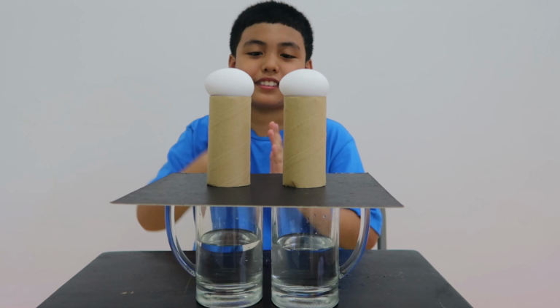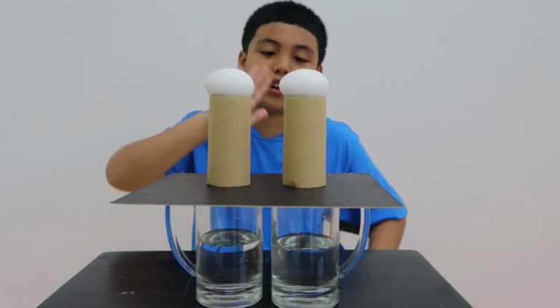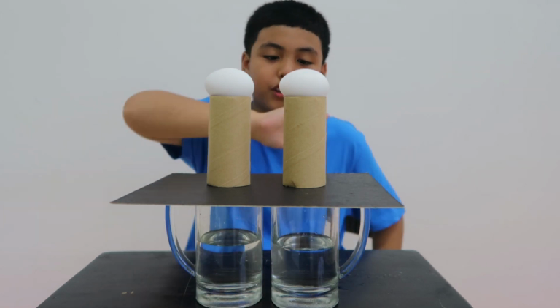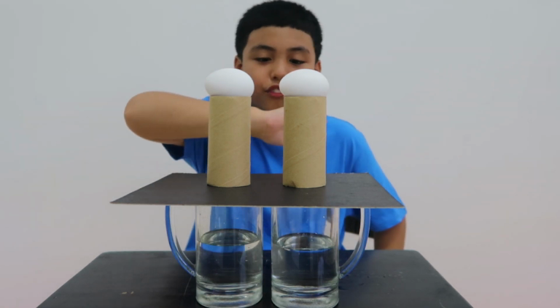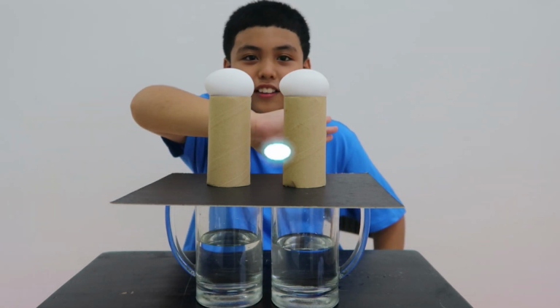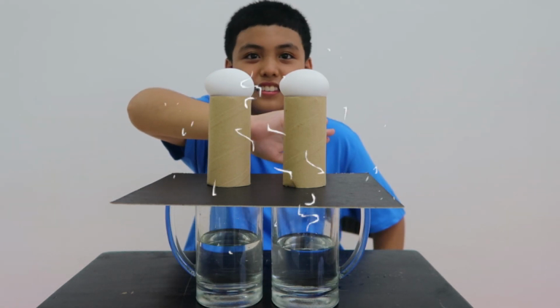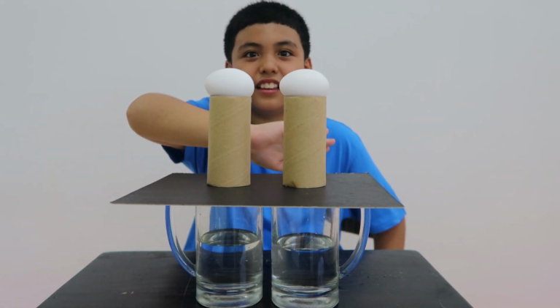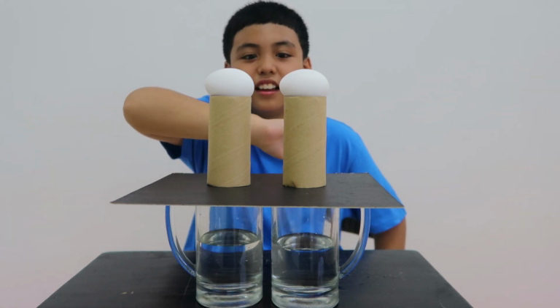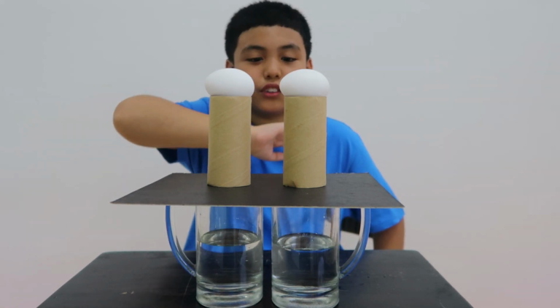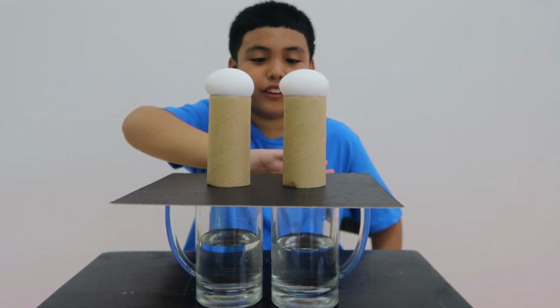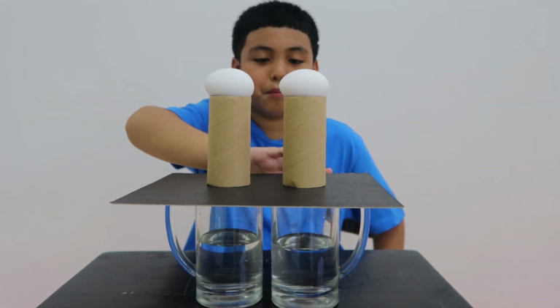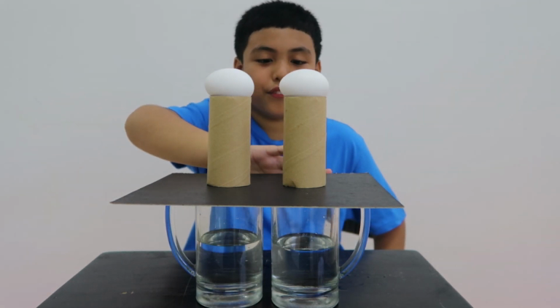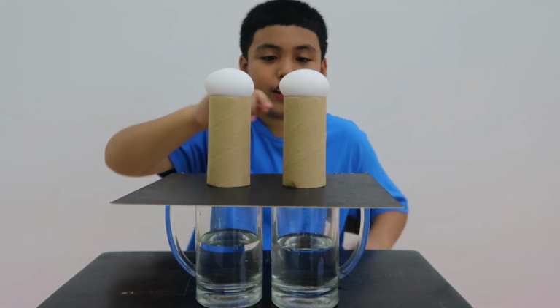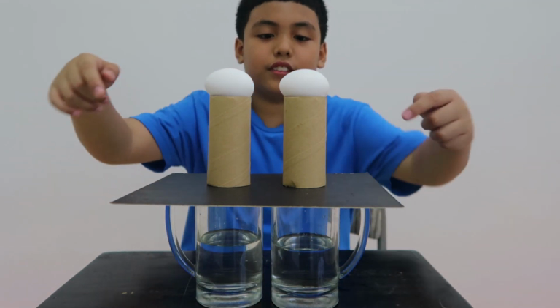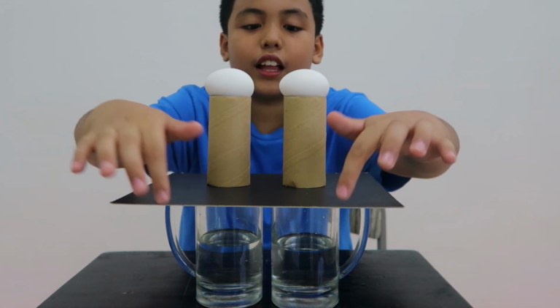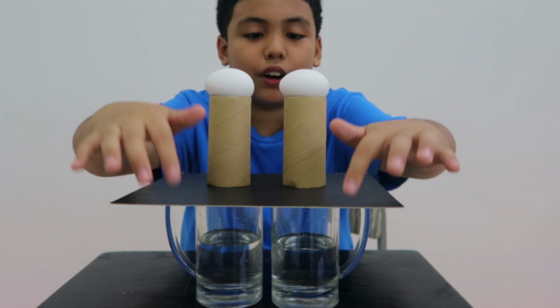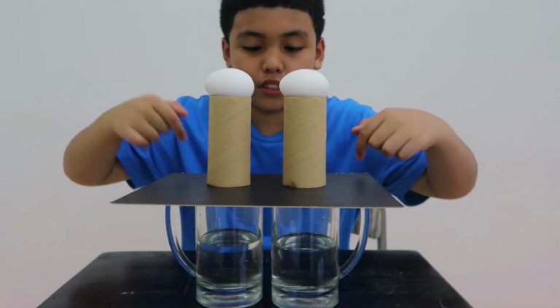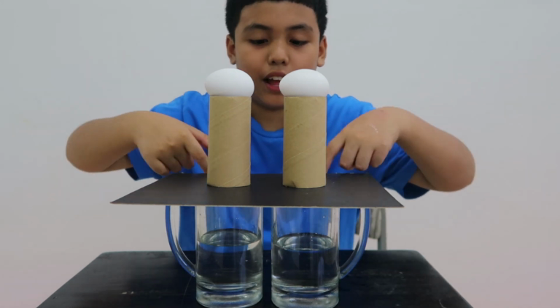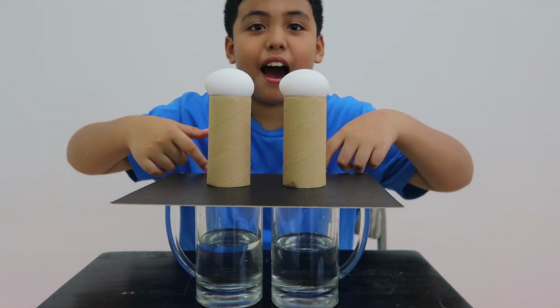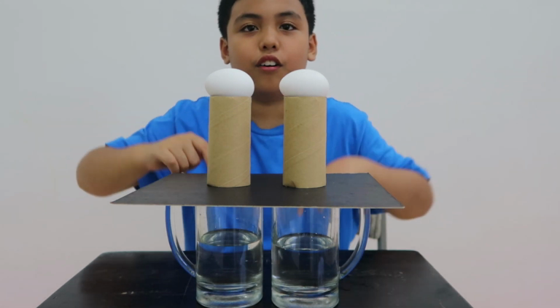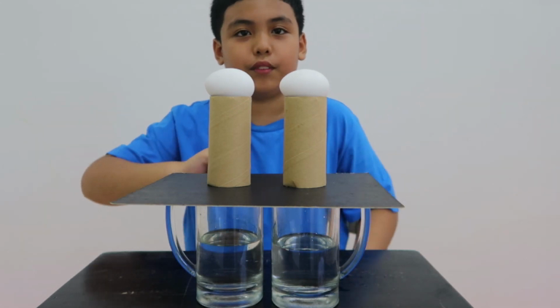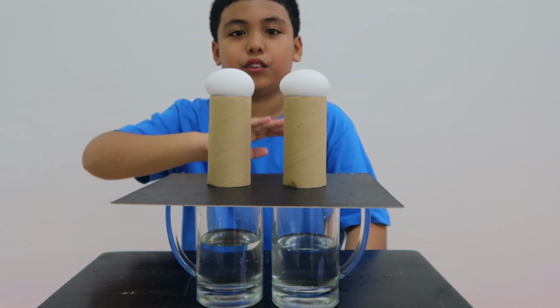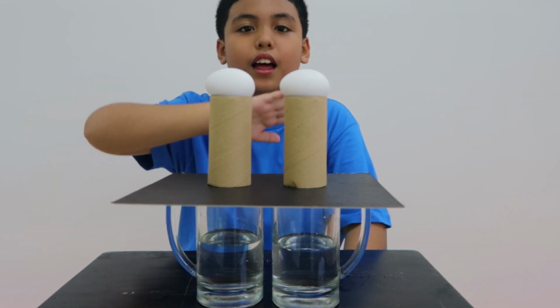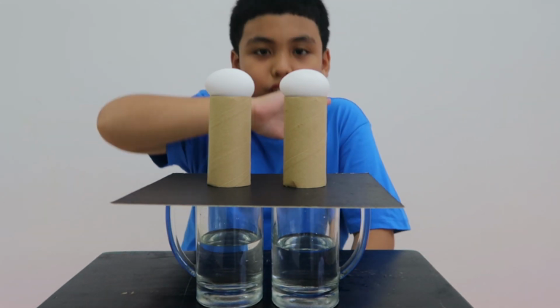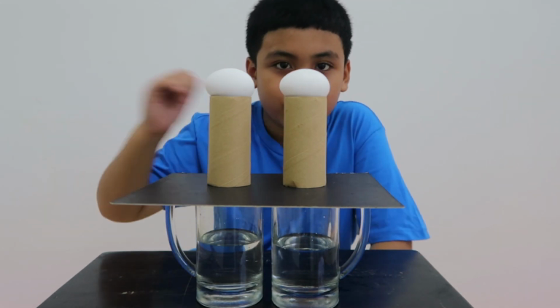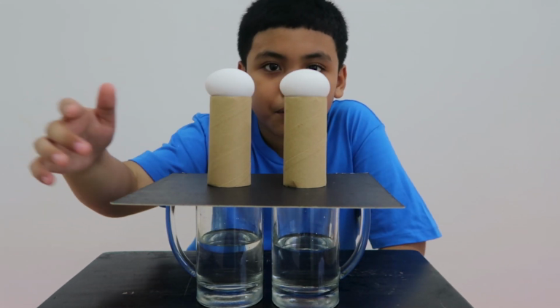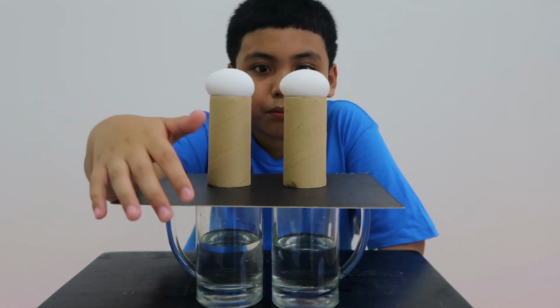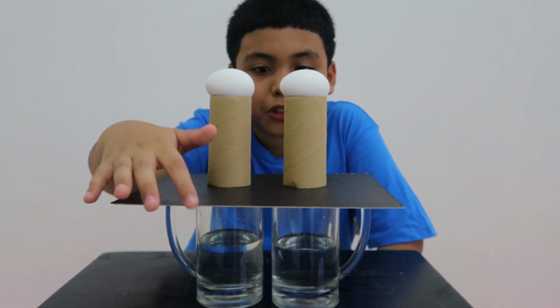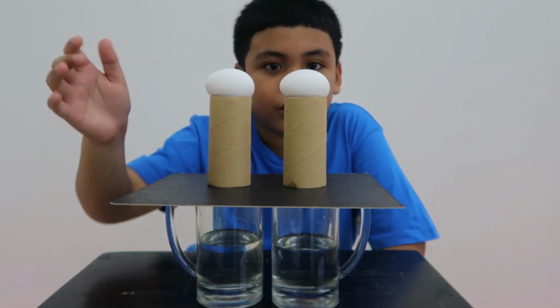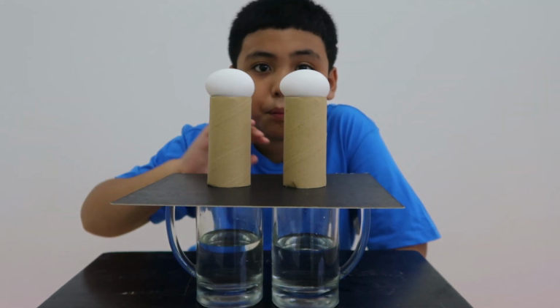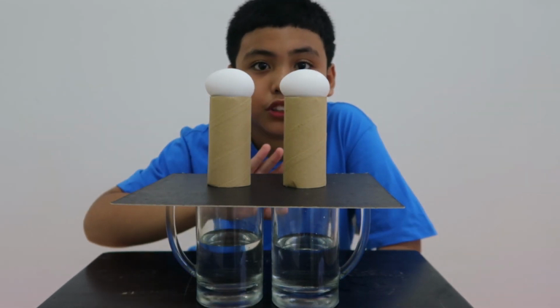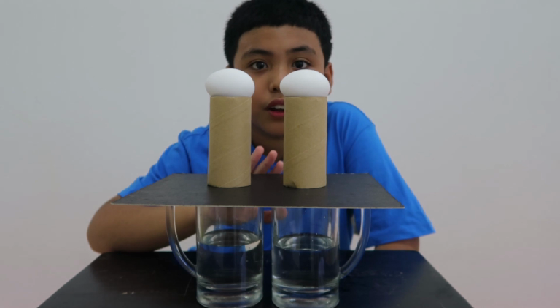This time we're gonna push it from the front. So here we're gonna push it from the front — not this one, this part at the back. We're gonna push this. So we're gonna not push this, we're gonna push this one.